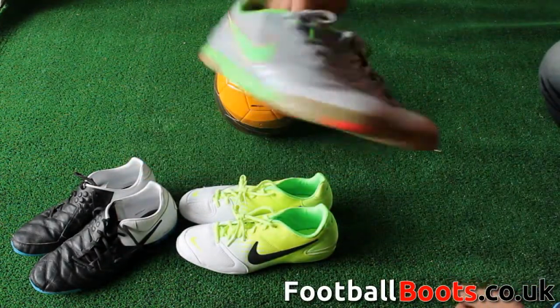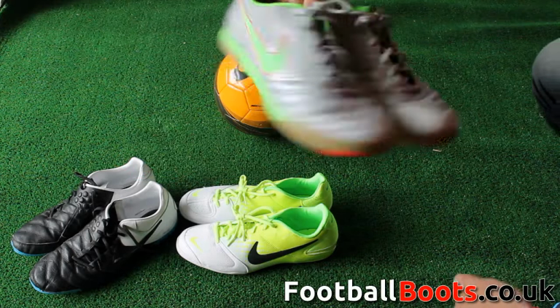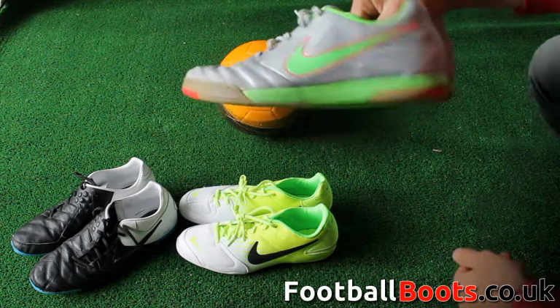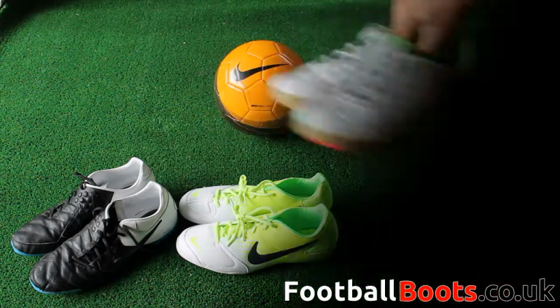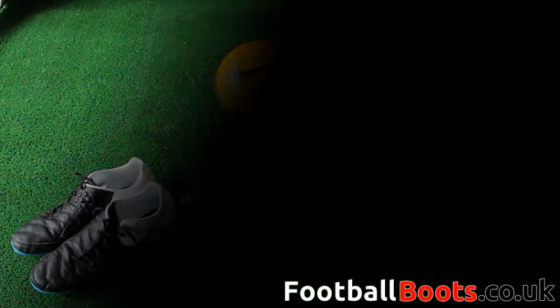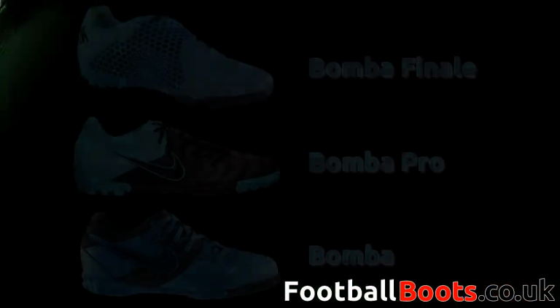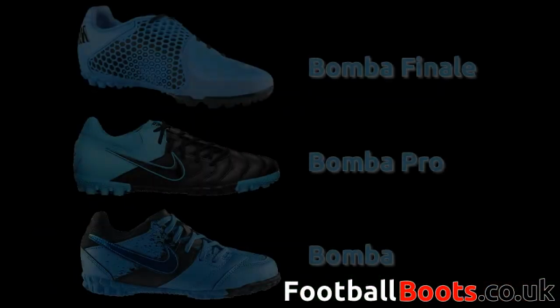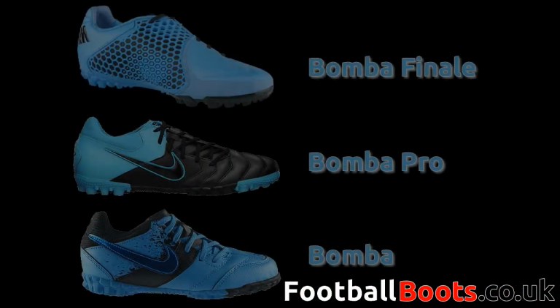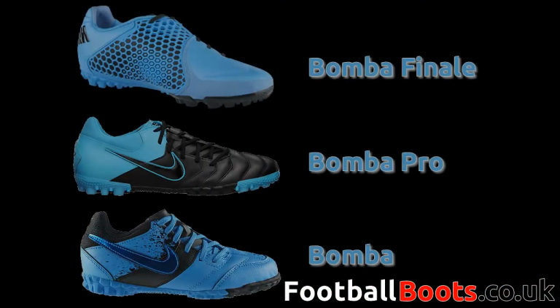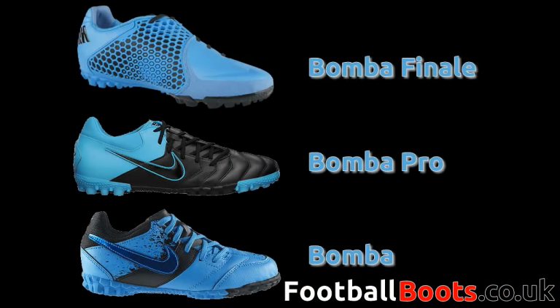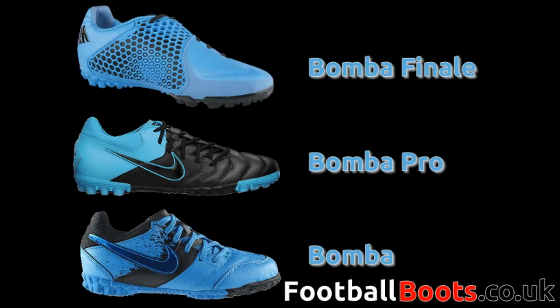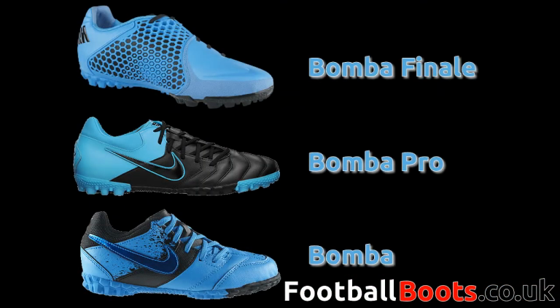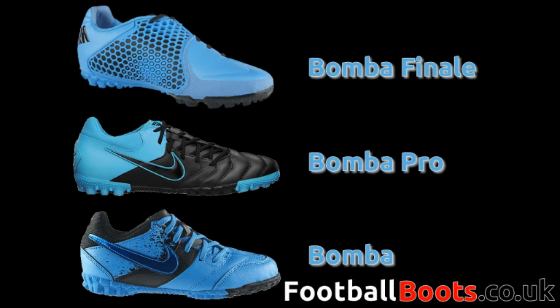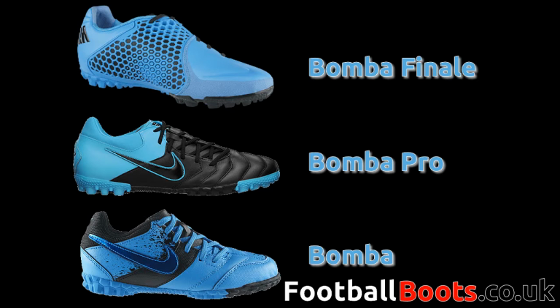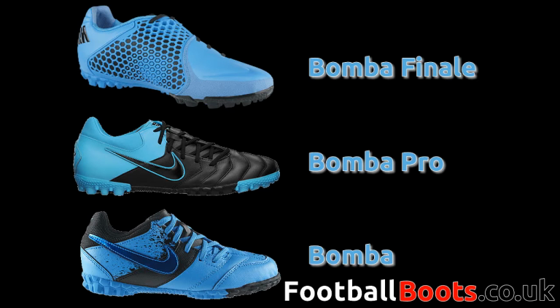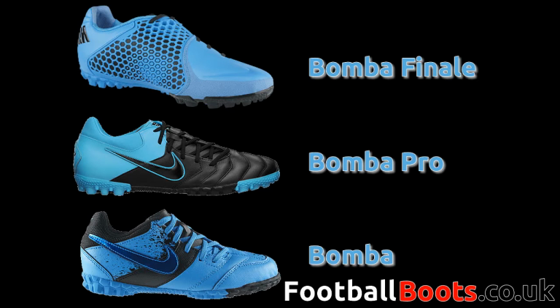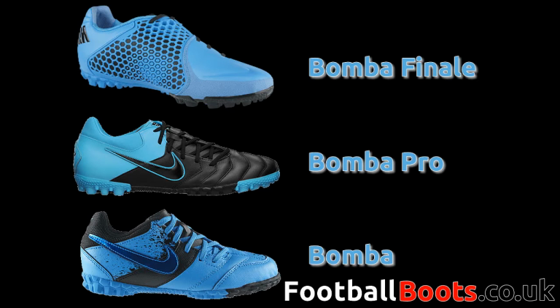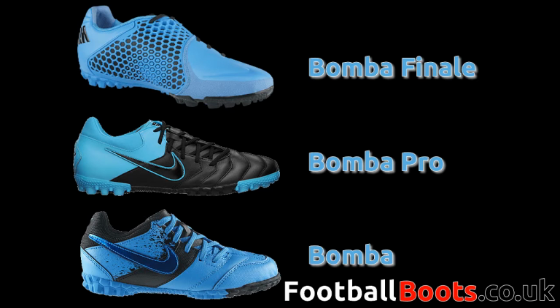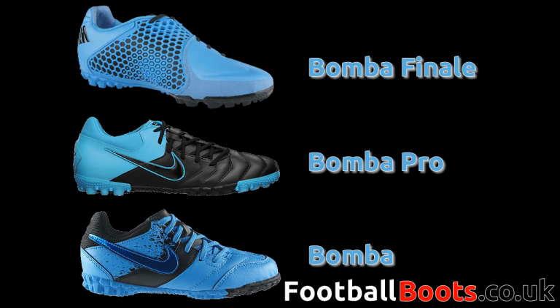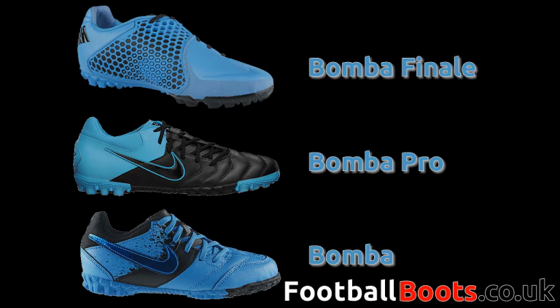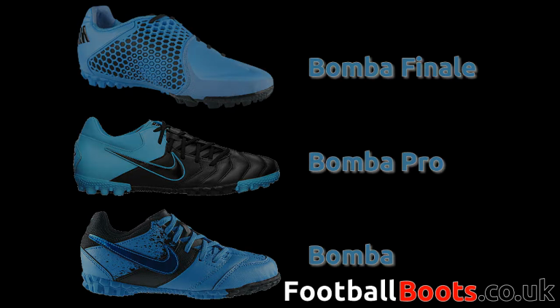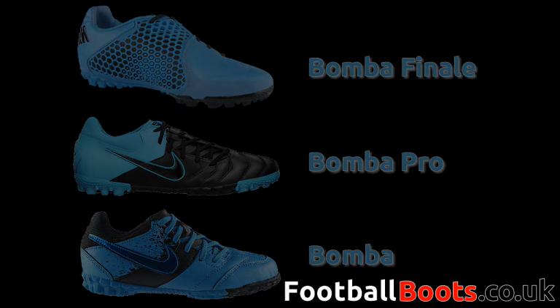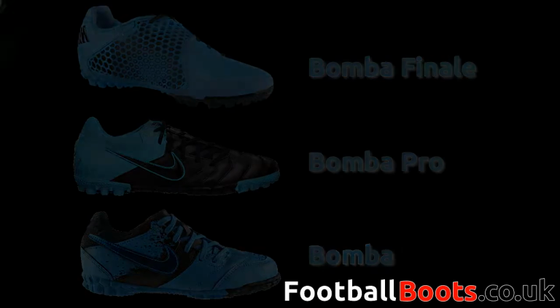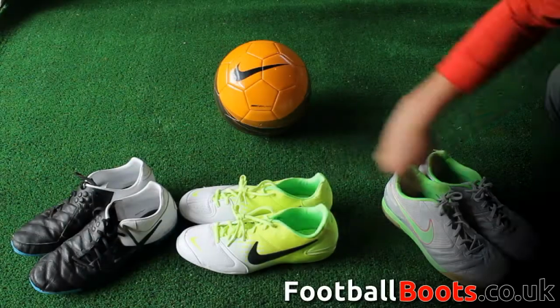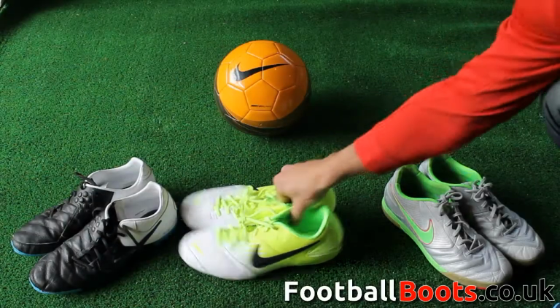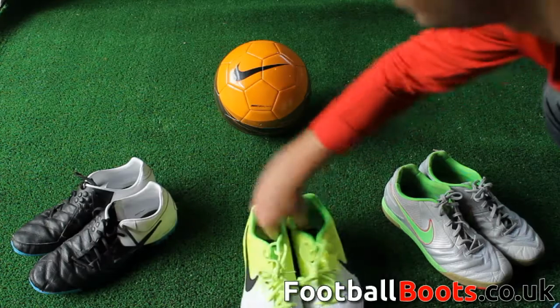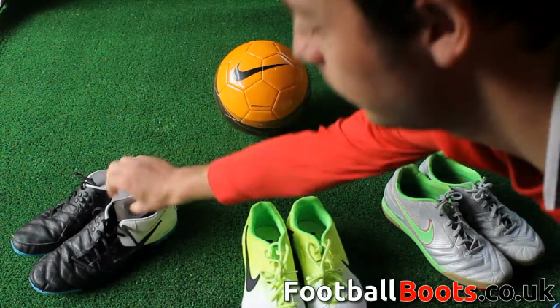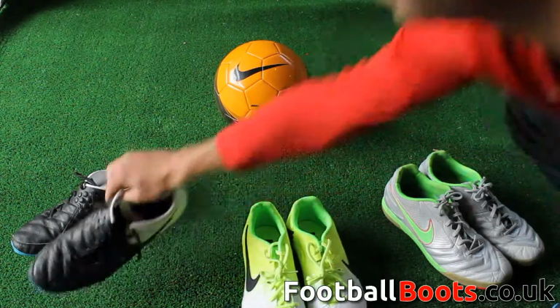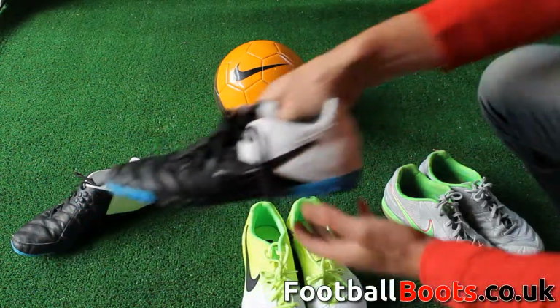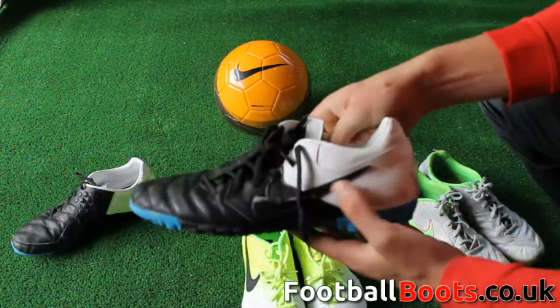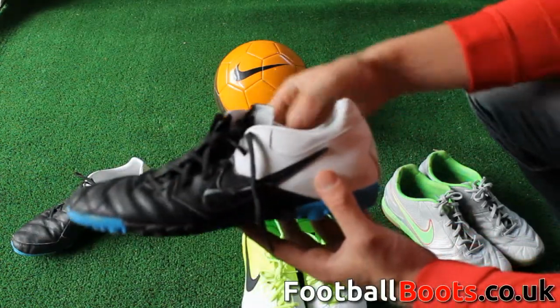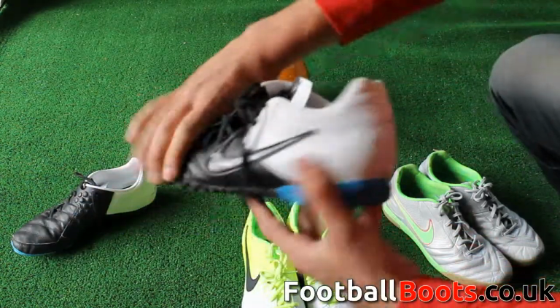The ultimate boot for AstroTurf surfaces is the Bomba range. The premium grade boot is the Bomba Finale for the pro level player, the mid-tier boot for the club level player is the Bomba Pro, and the cheapest boot for the social and entry level players is the Bomba.